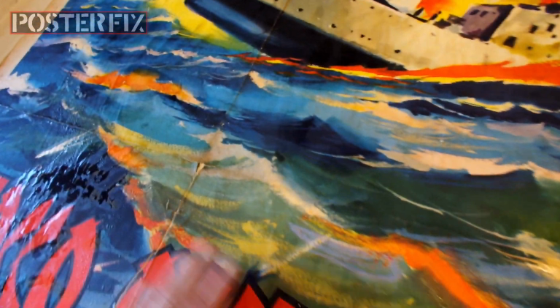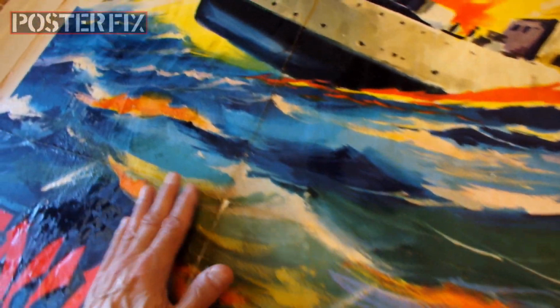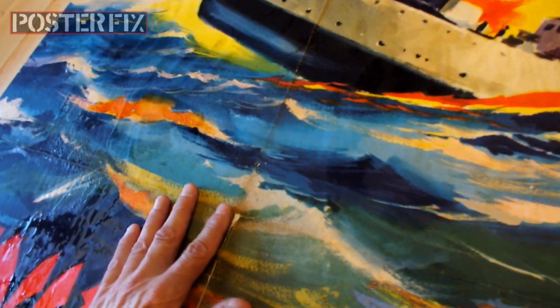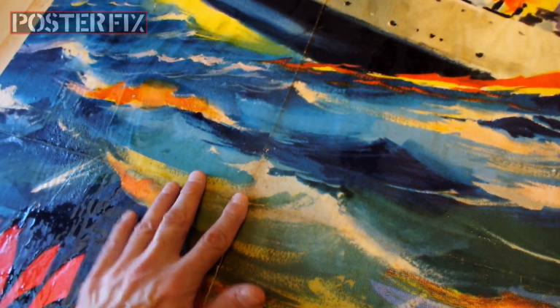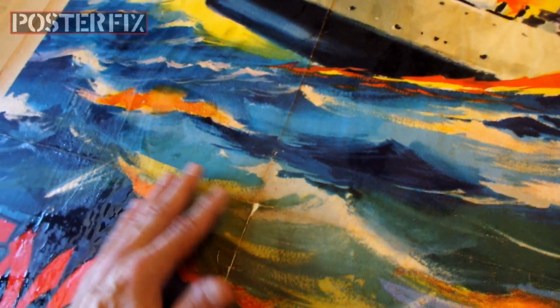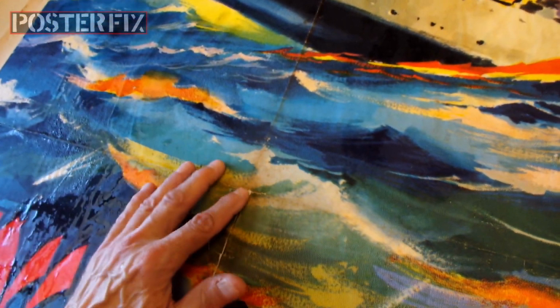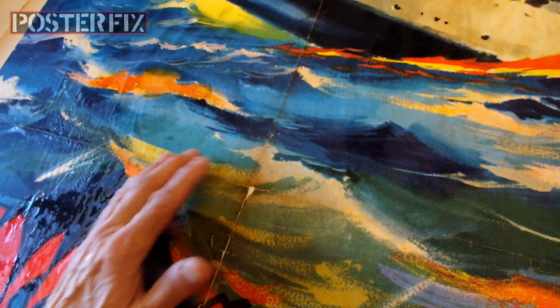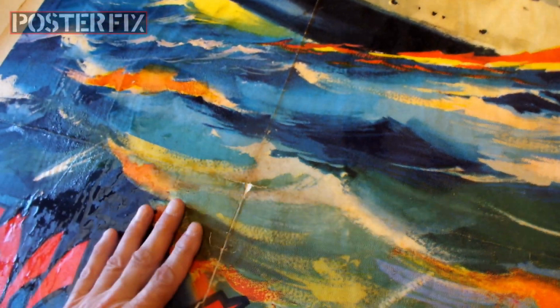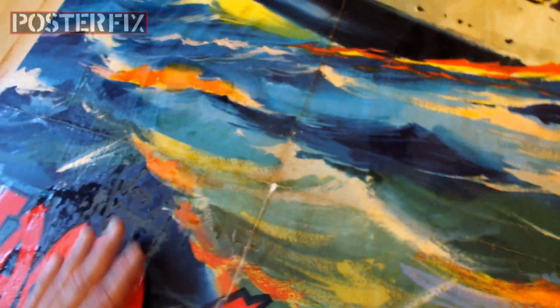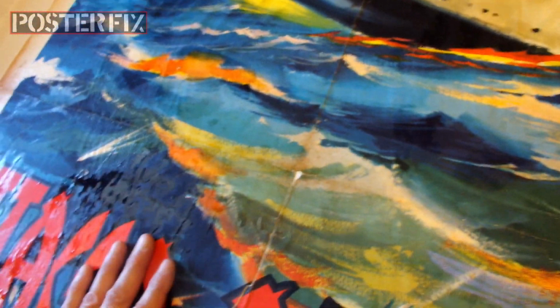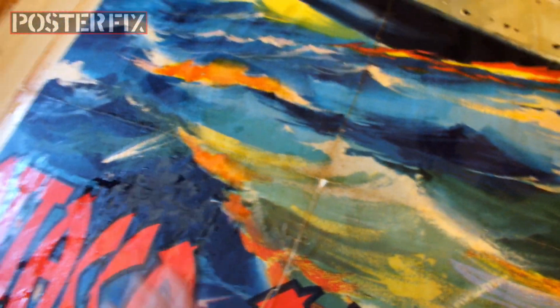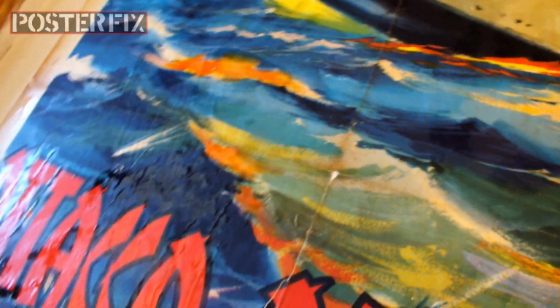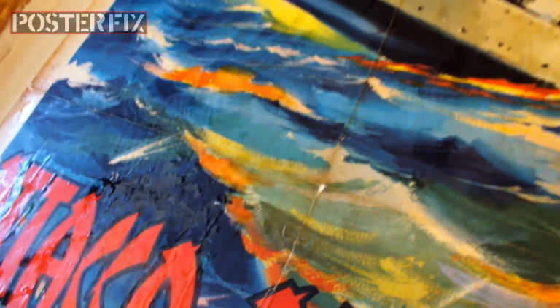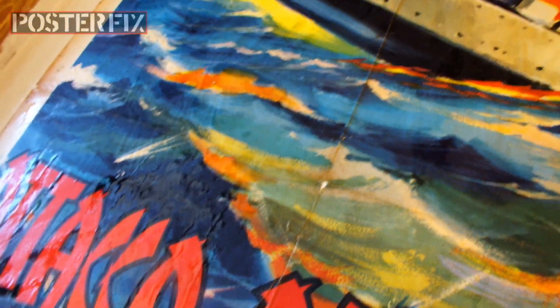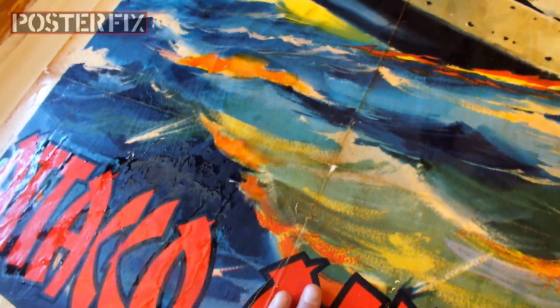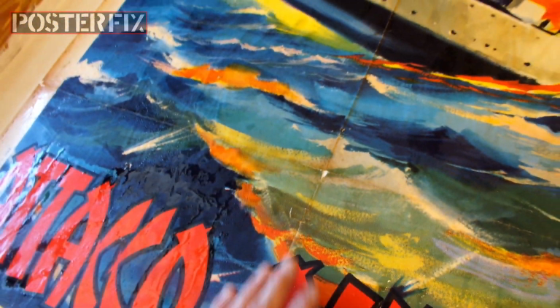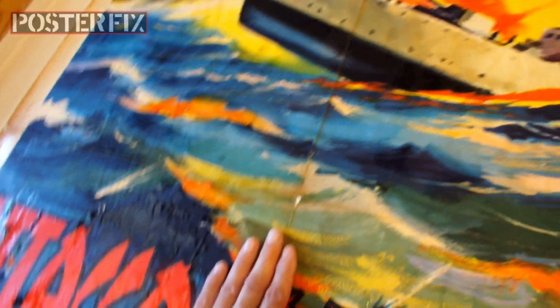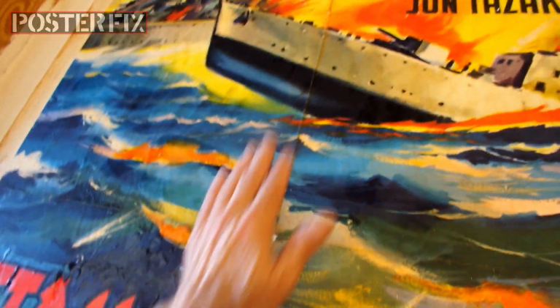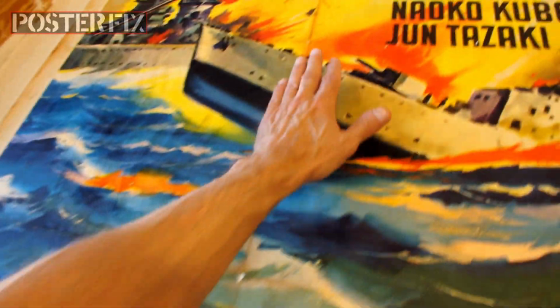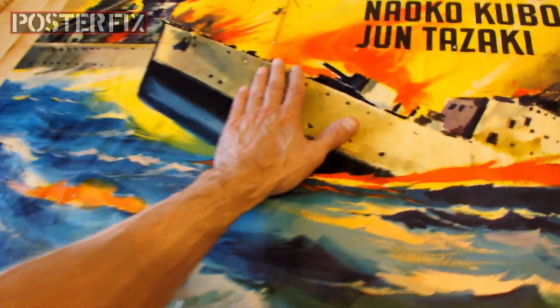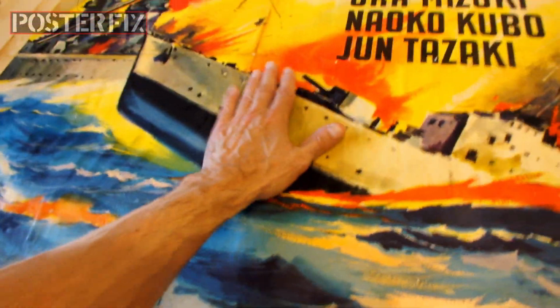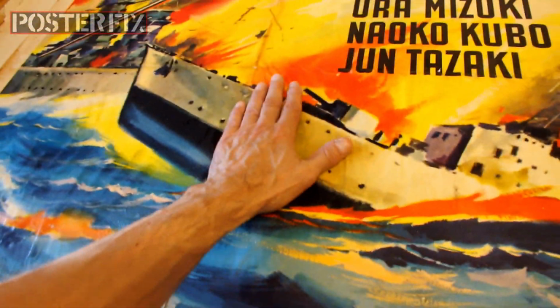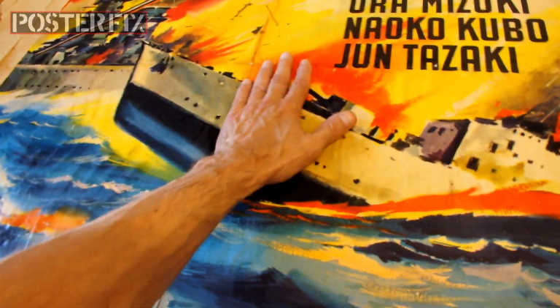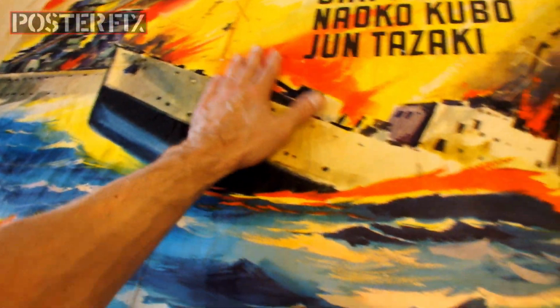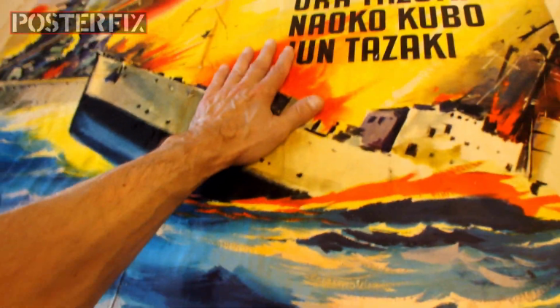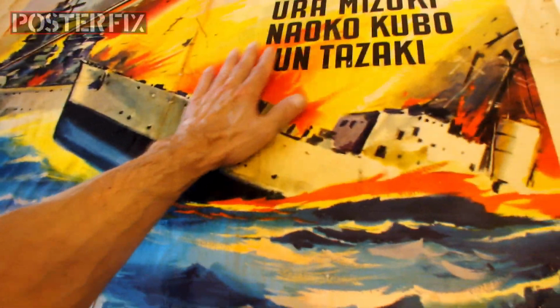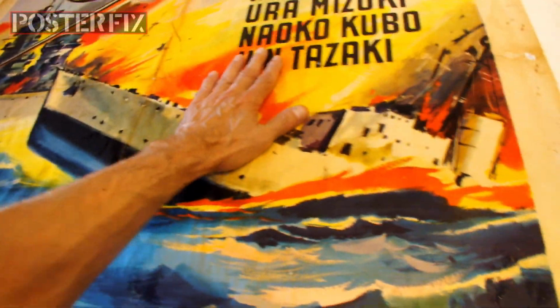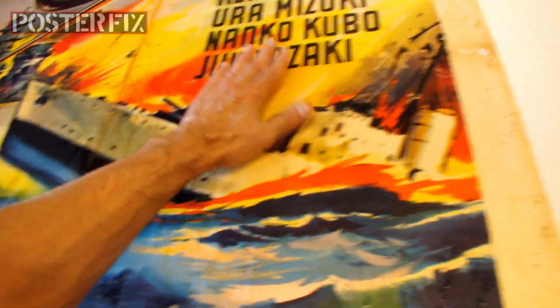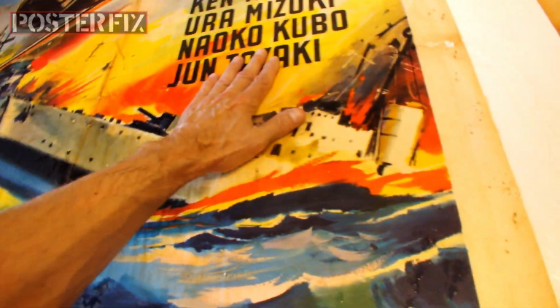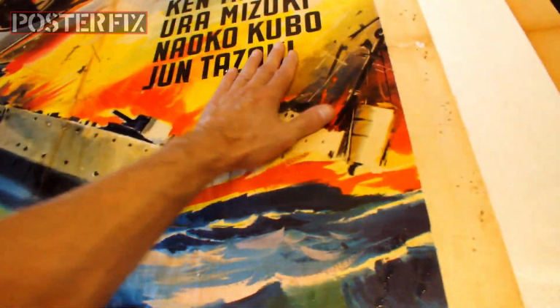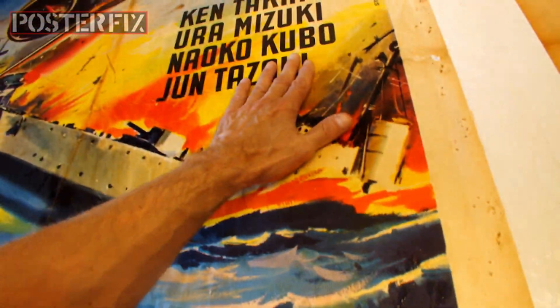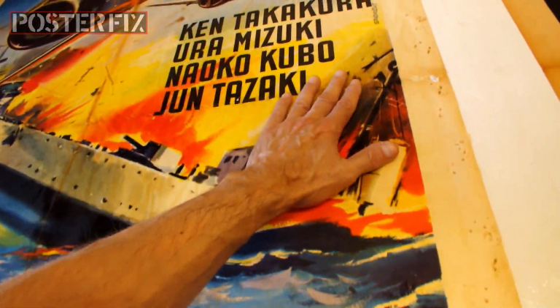As the poster absorbs, it expands in size, and I have to help stretch it out by hand.